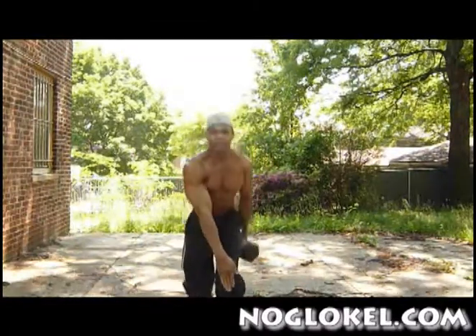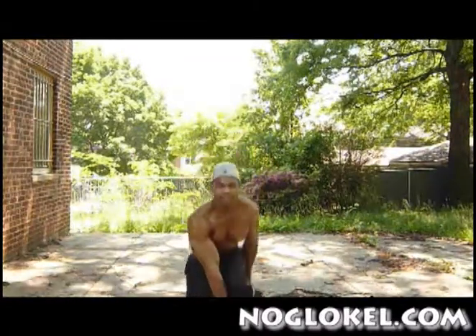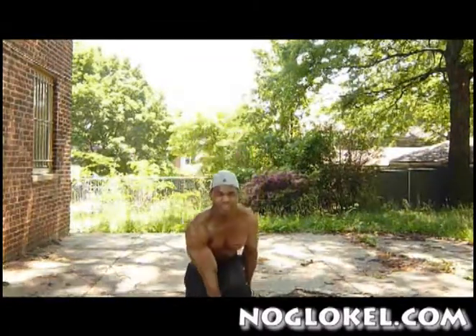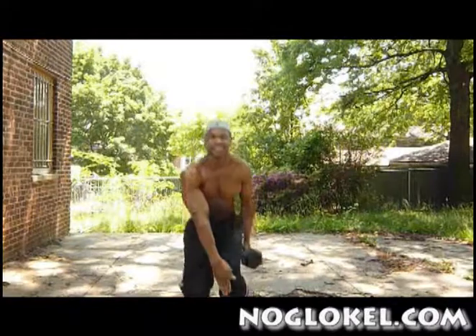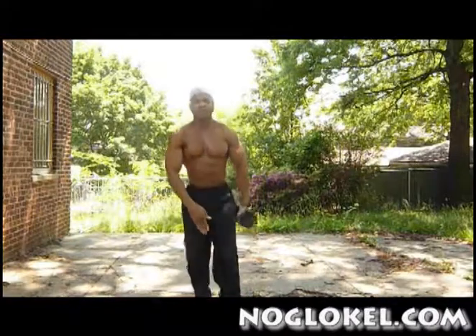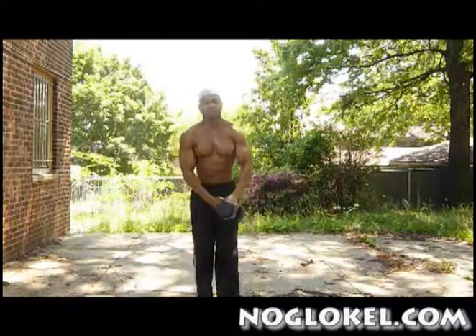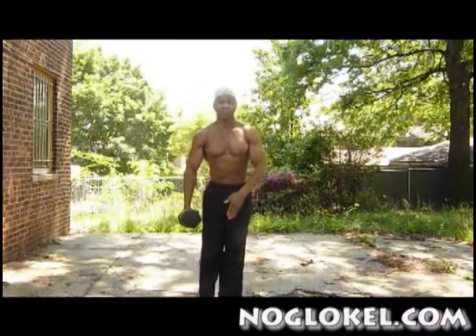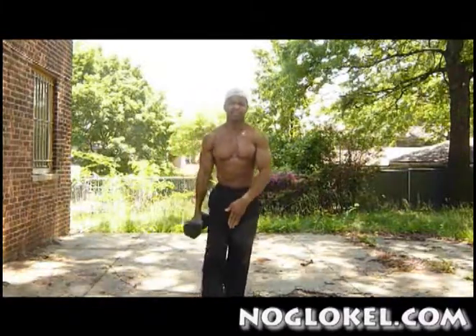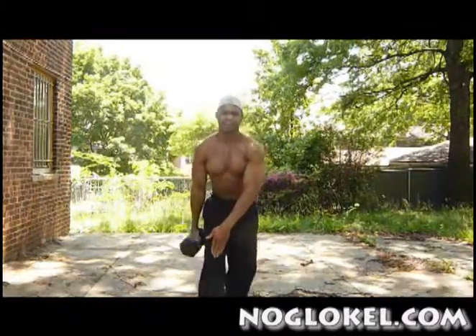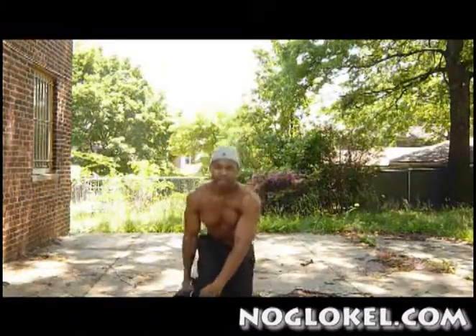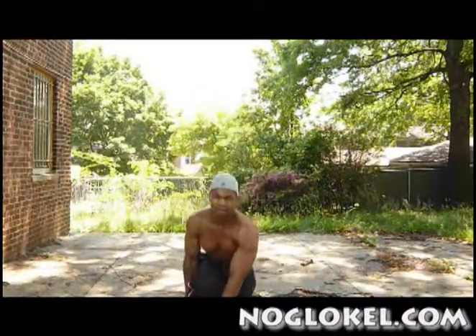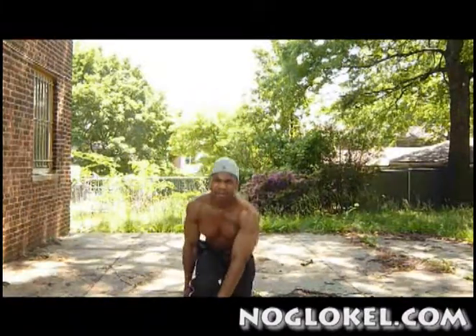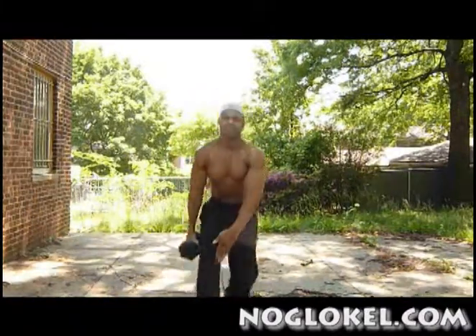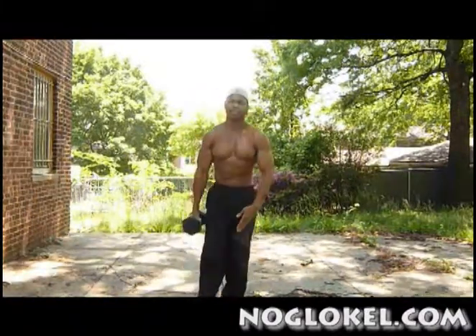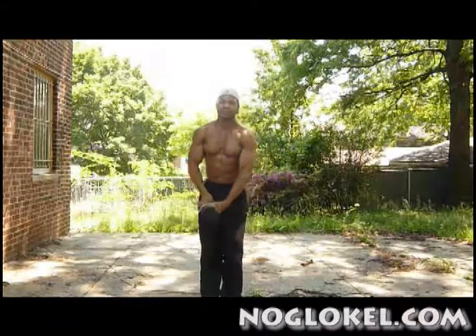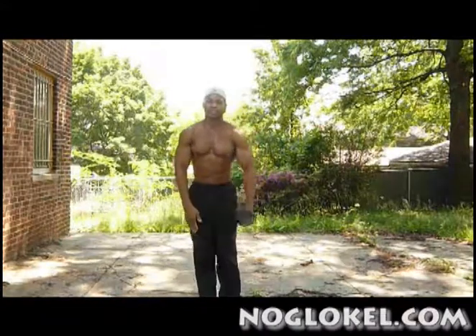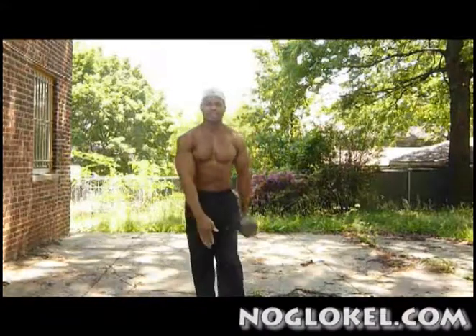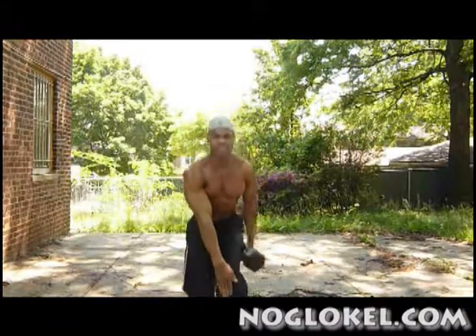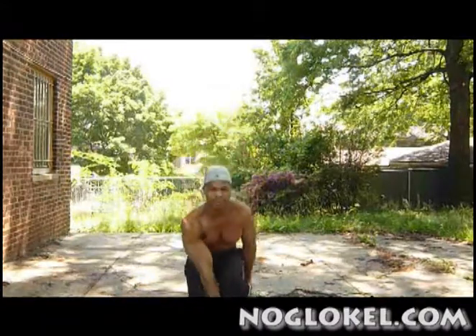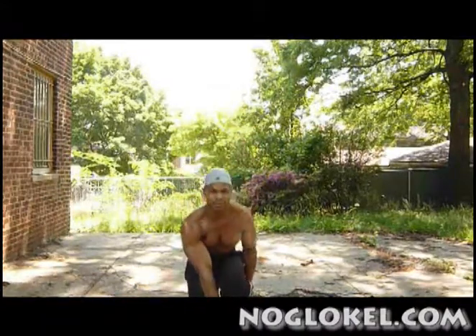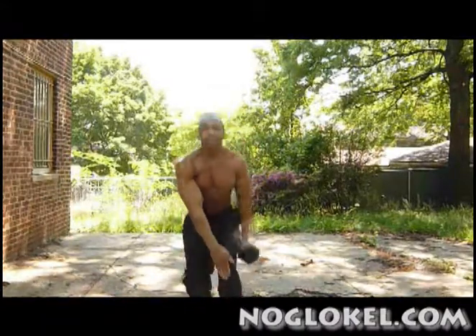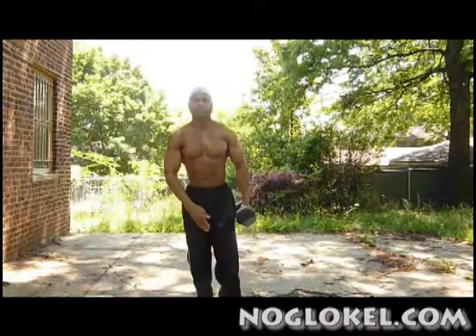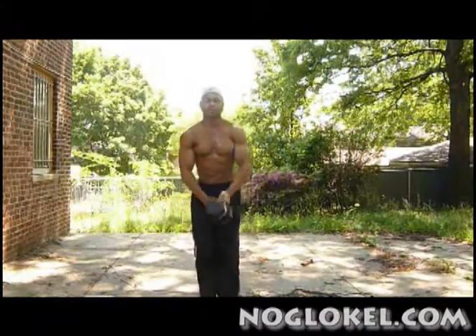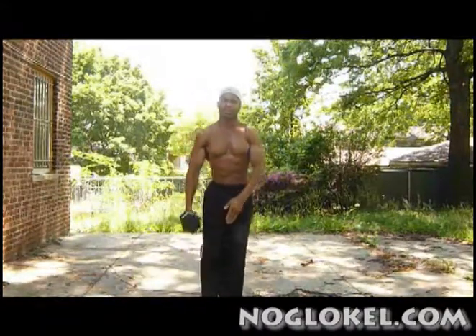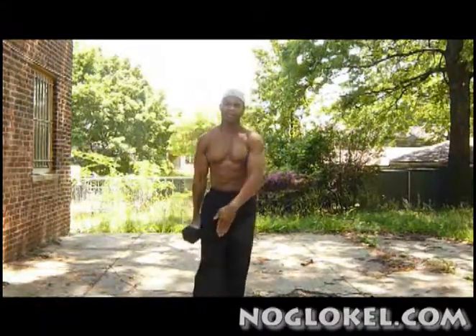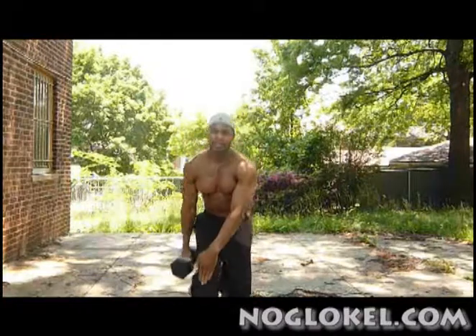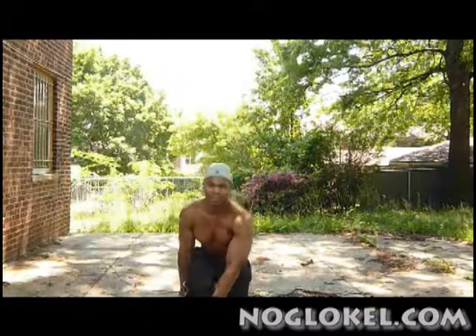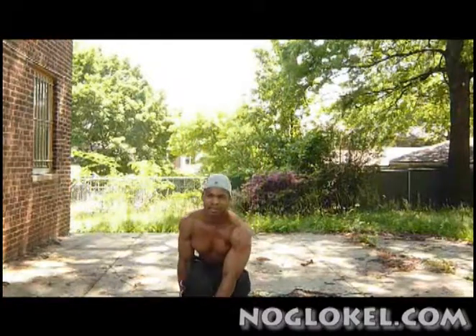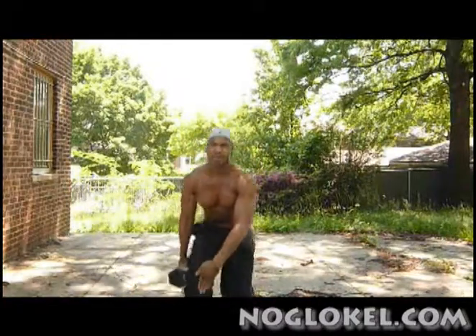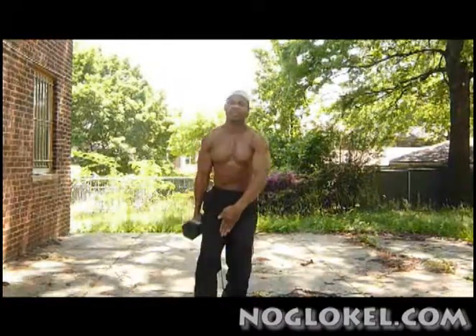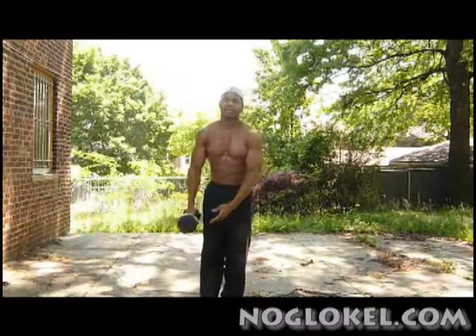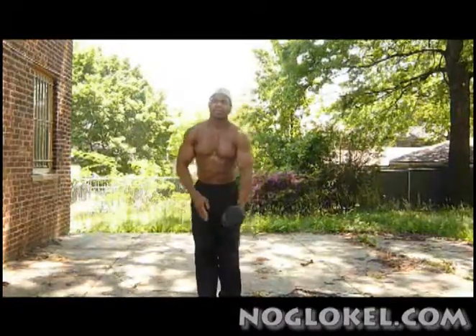This is level two, so it's a bit more intense. You'll do this for about a week, and then we'll go on to level three.